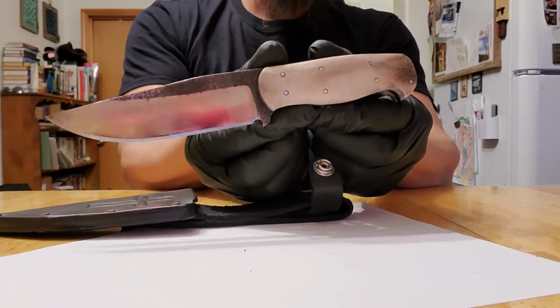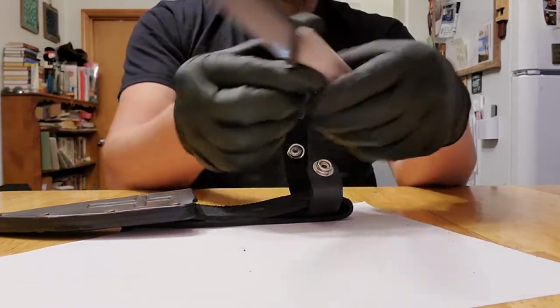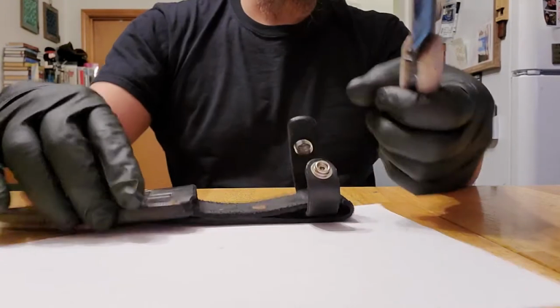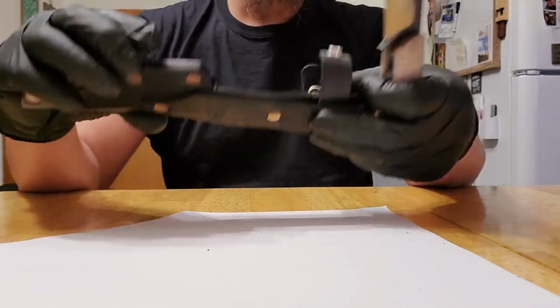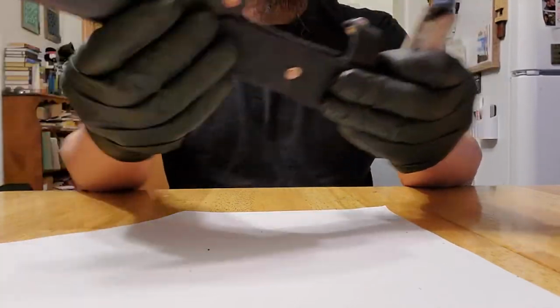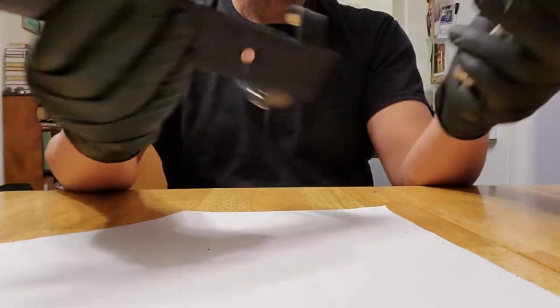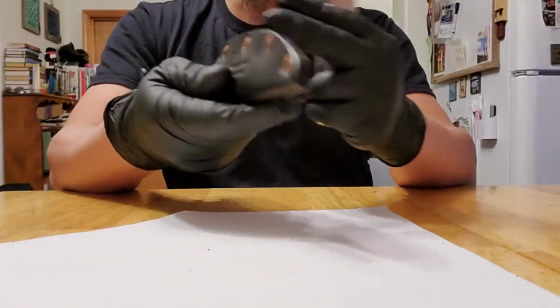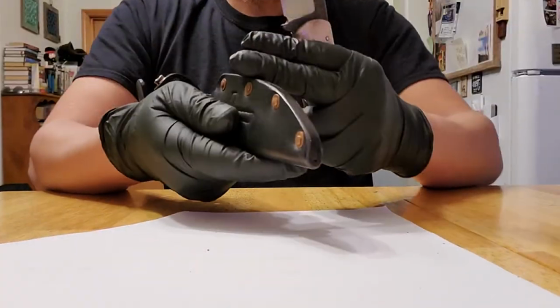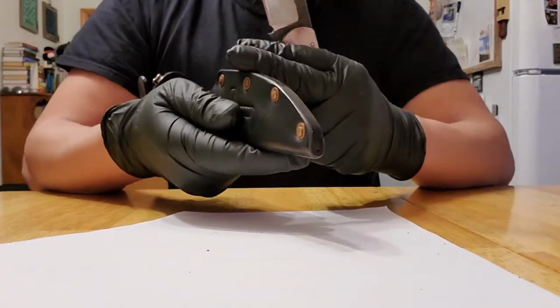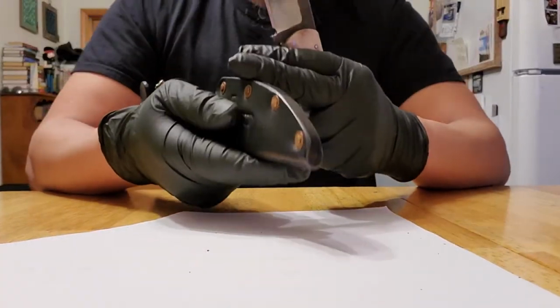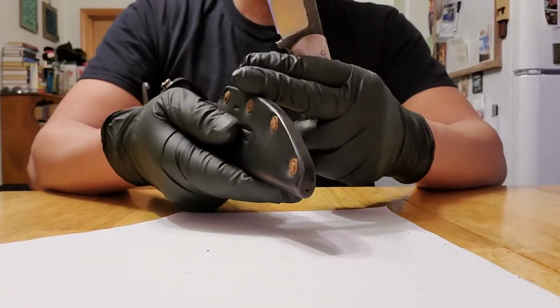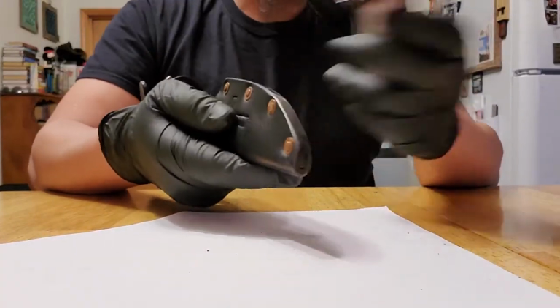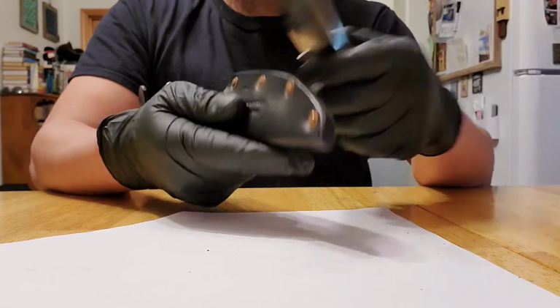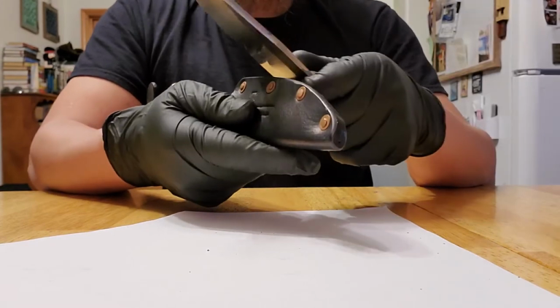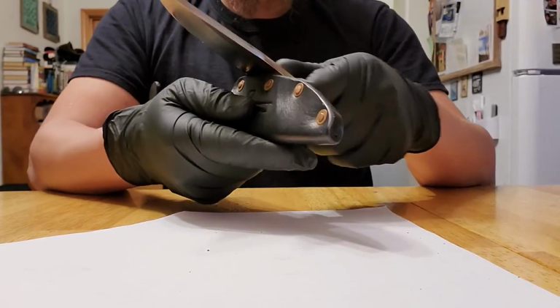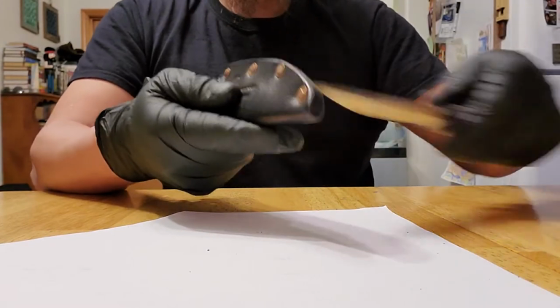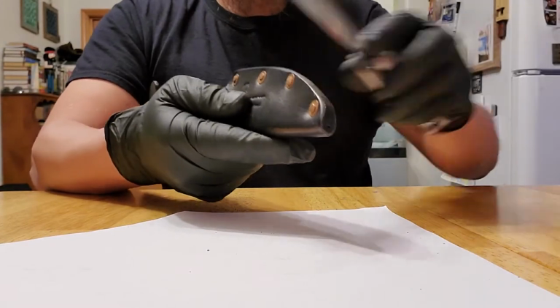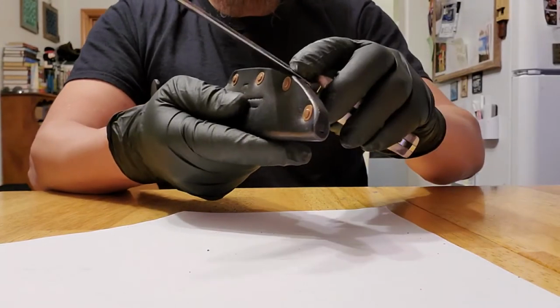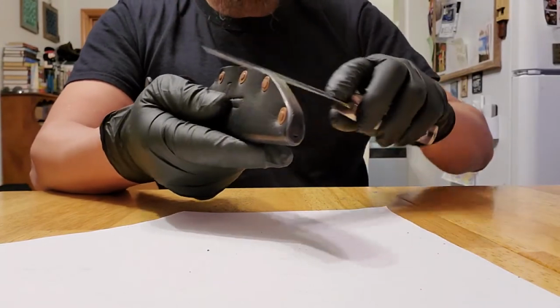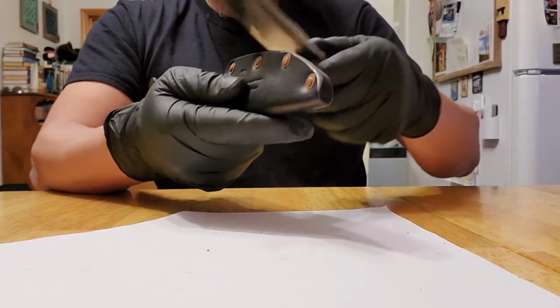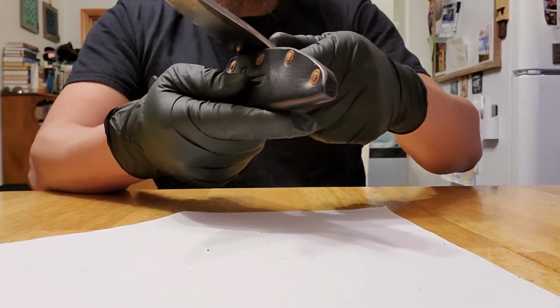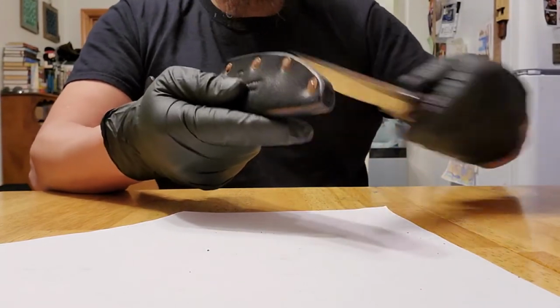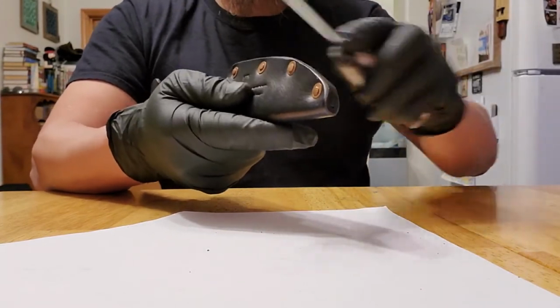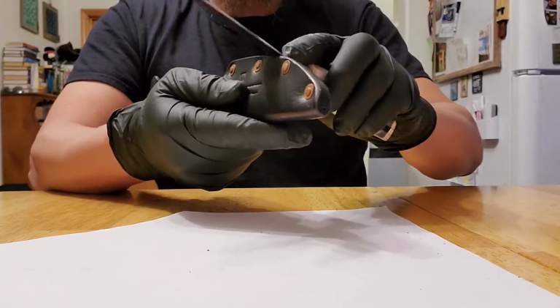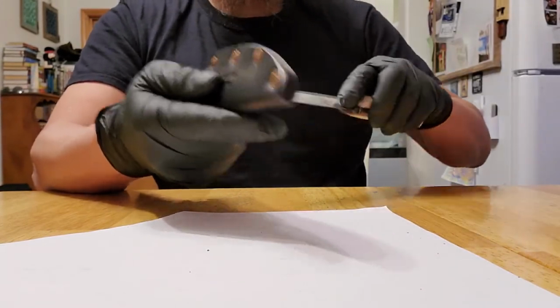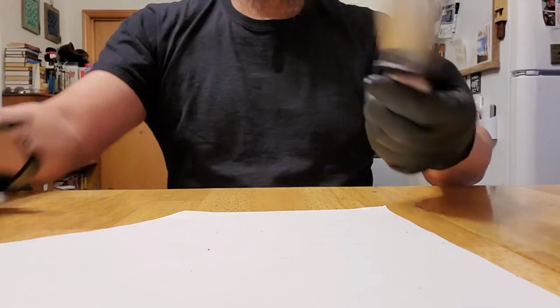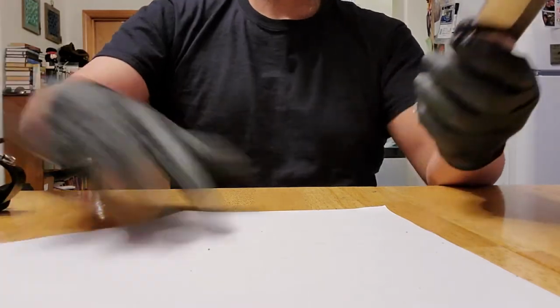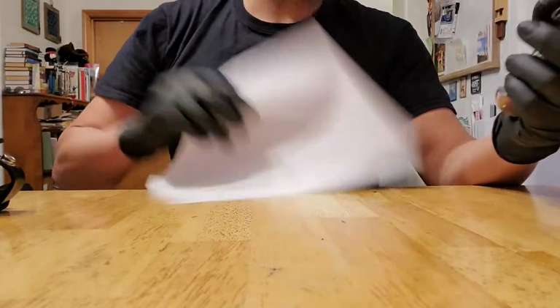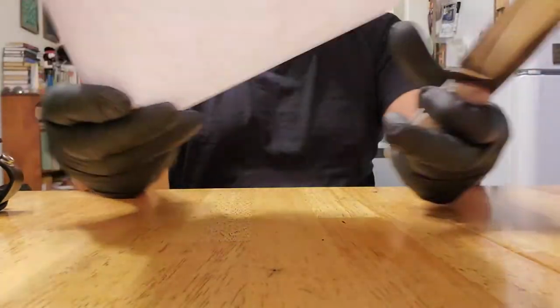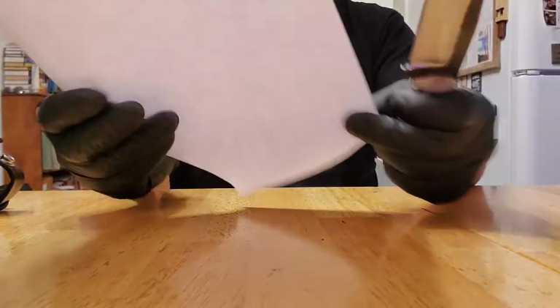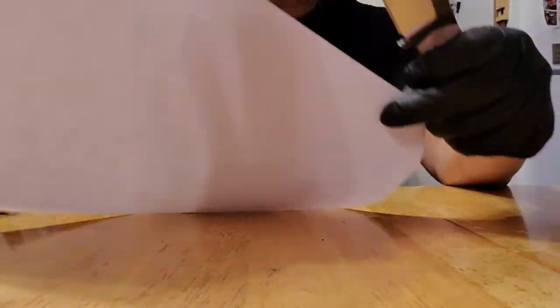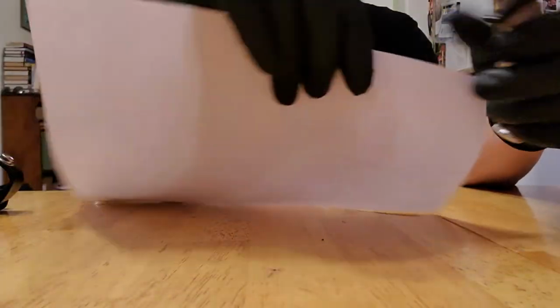In the sheath, you could use it as a straw and I'll show you. Here's a piece of paper.